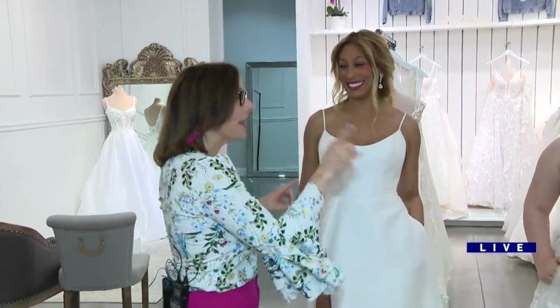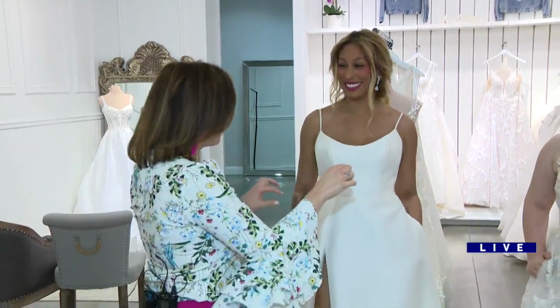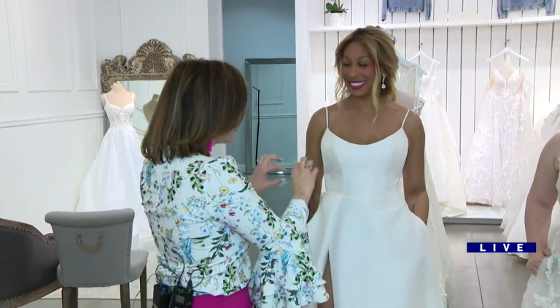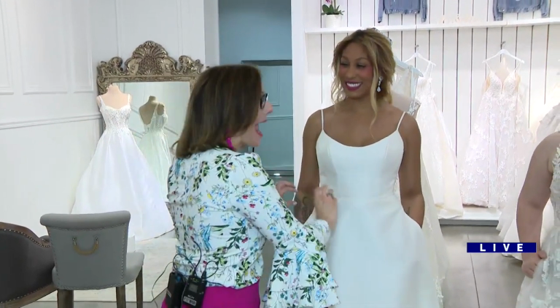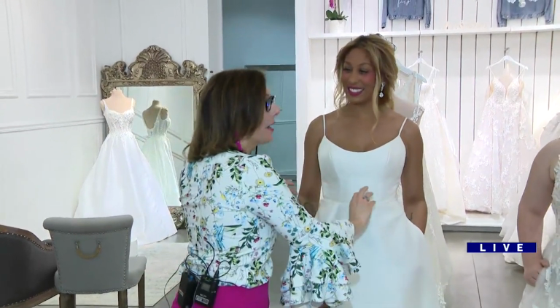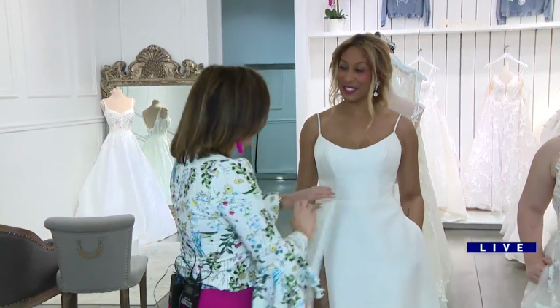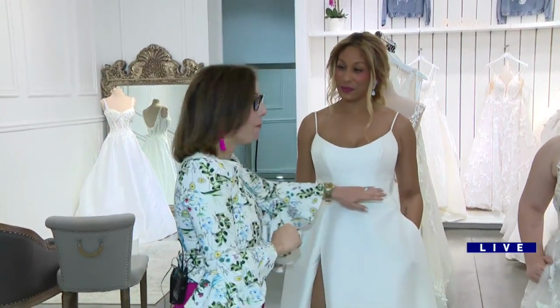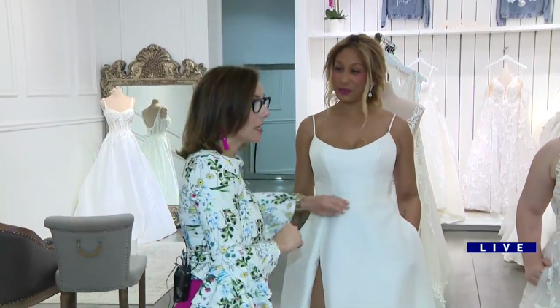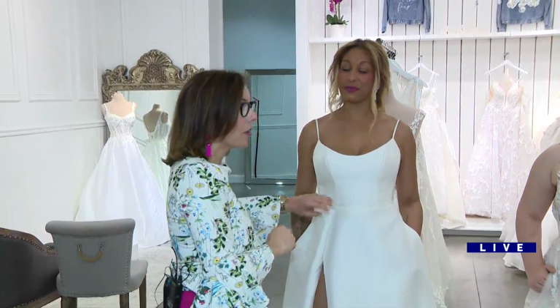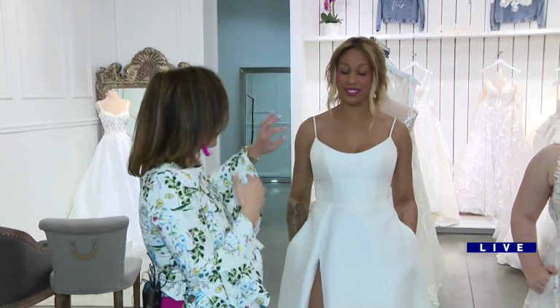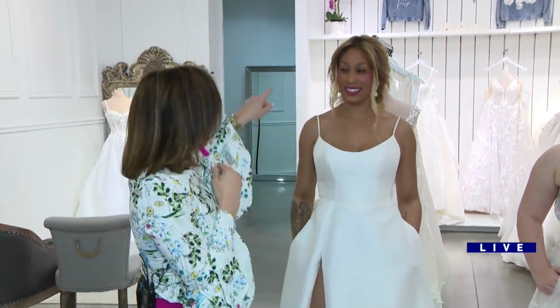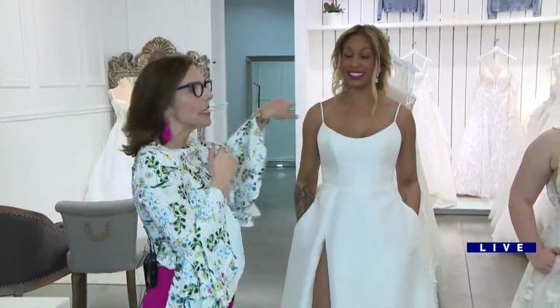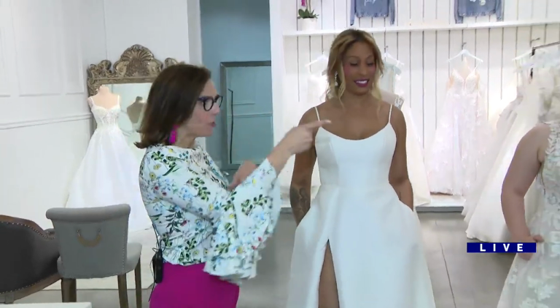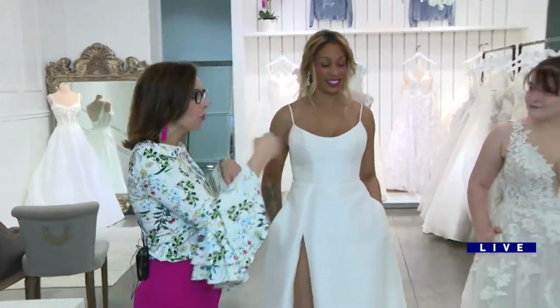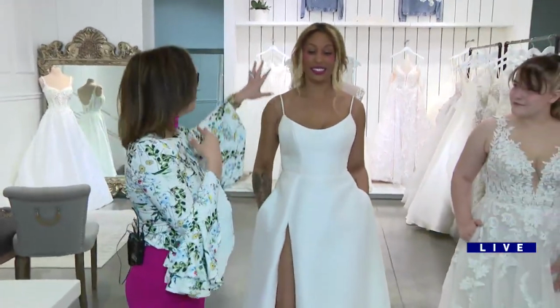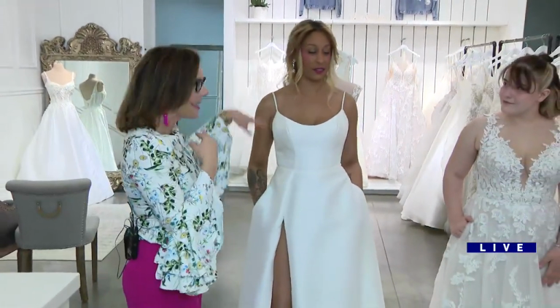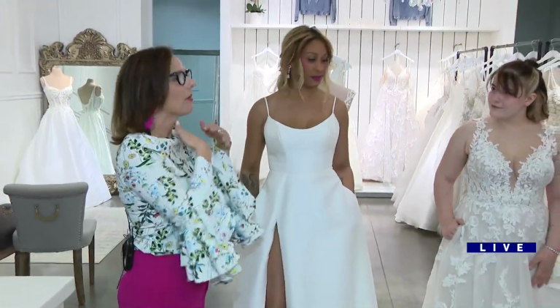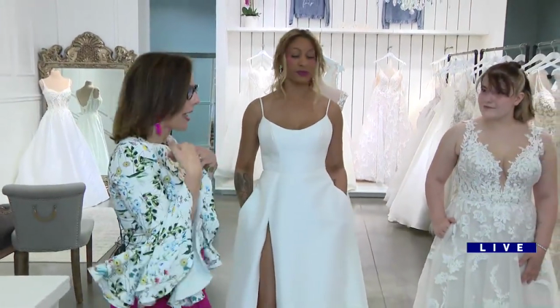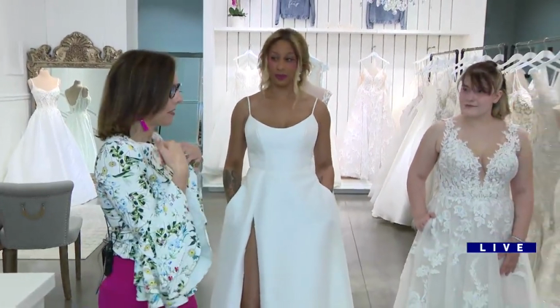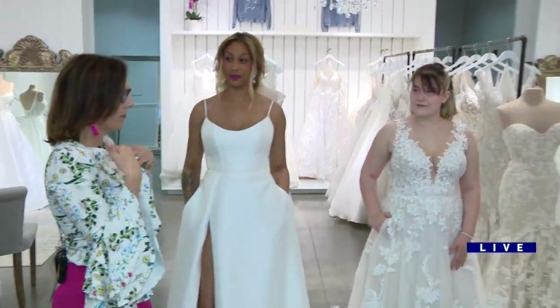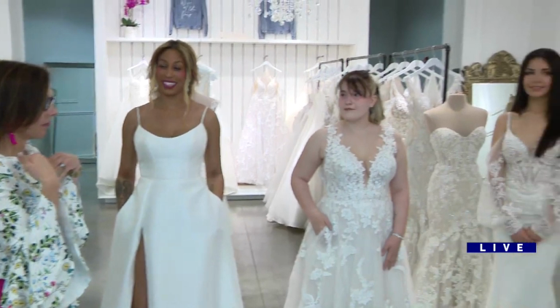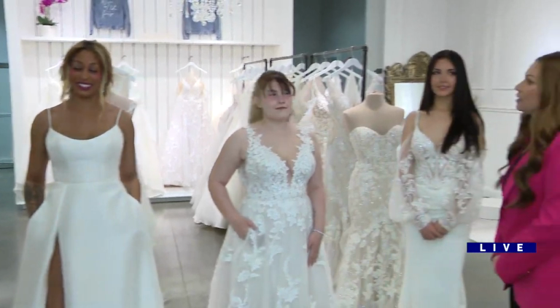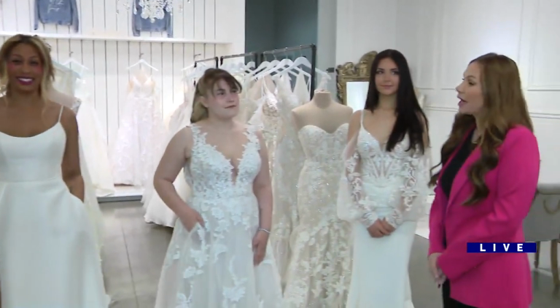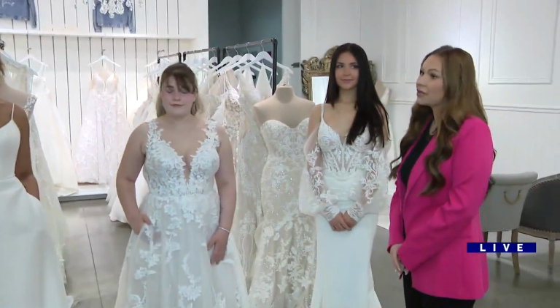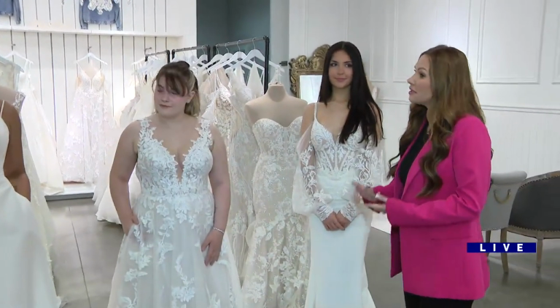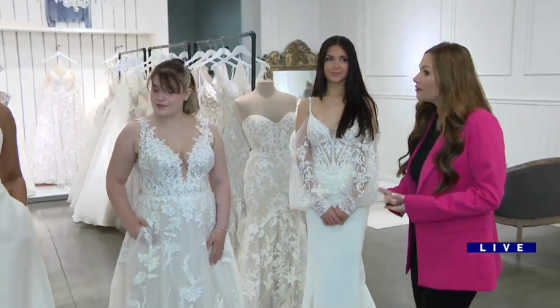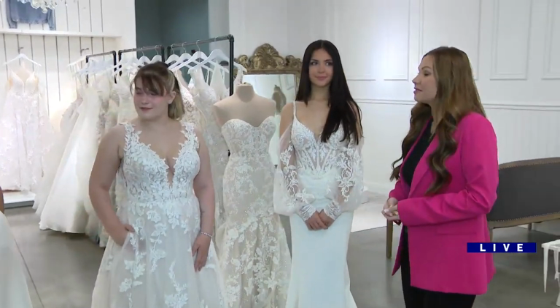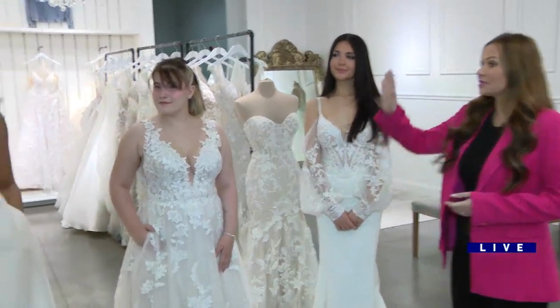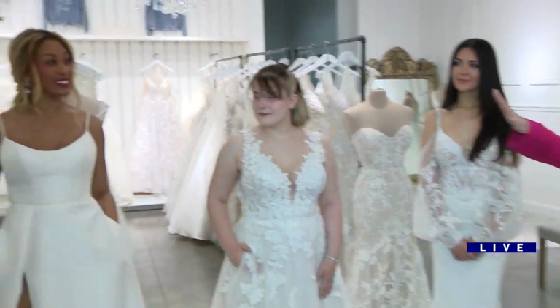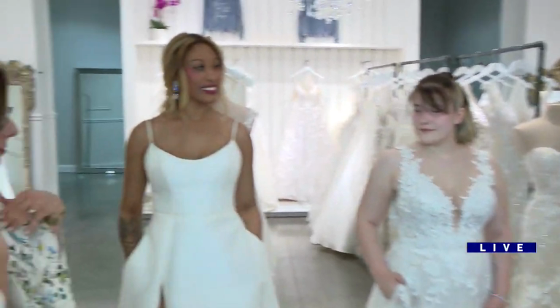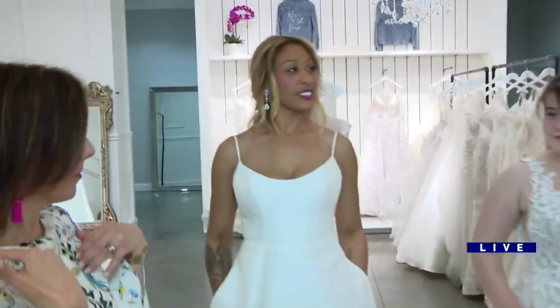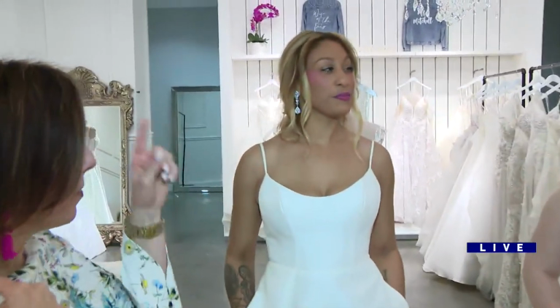What I love about this too is that you can add maybe a belt here. She's kept just the statement earring, no necklace. That's what we're seeing in the bridal trend — we're not selling a lot of necklaces, but those statement earrings are huge right now.